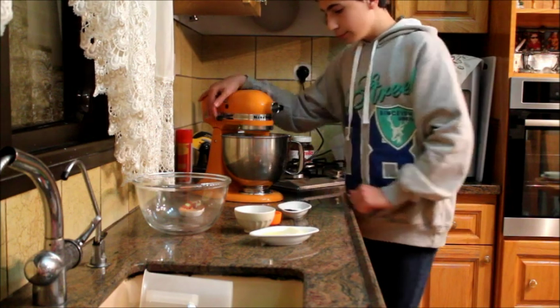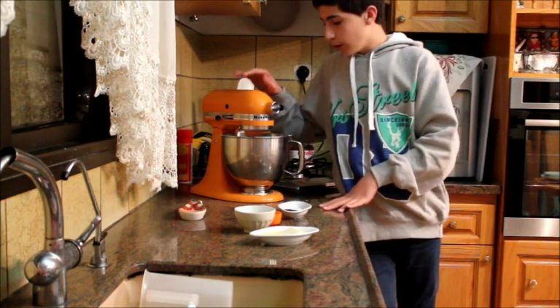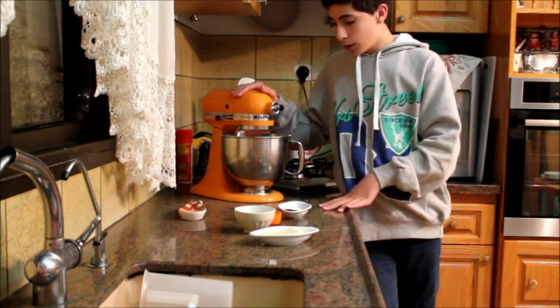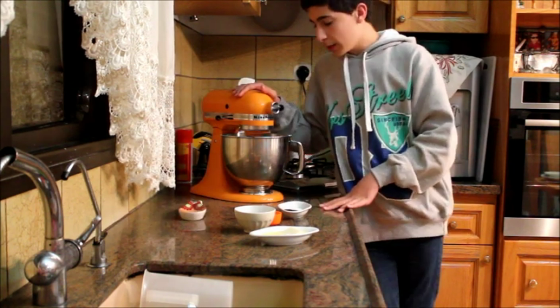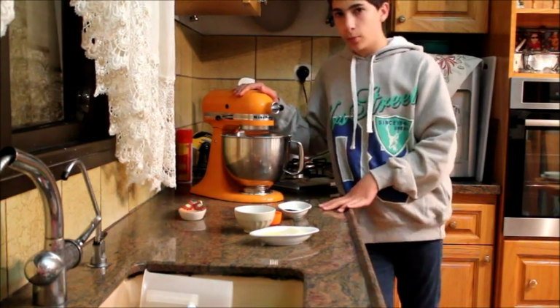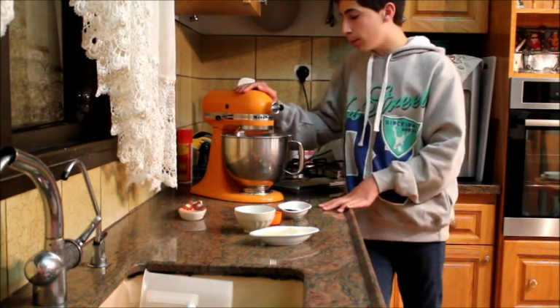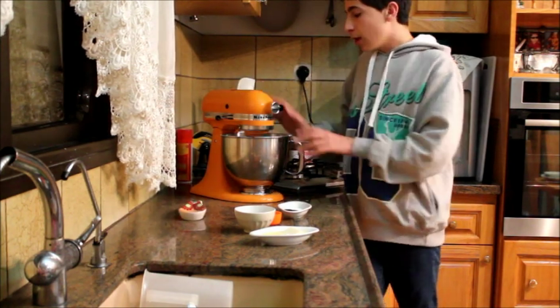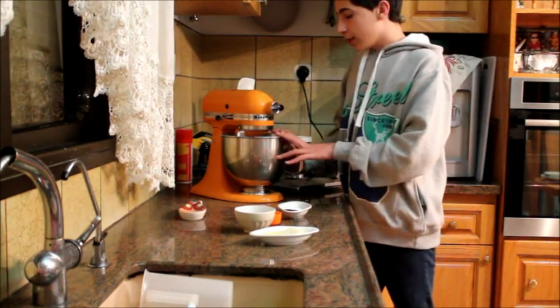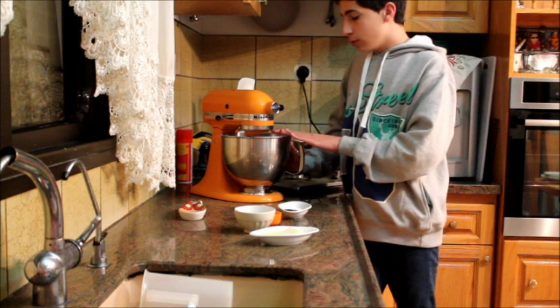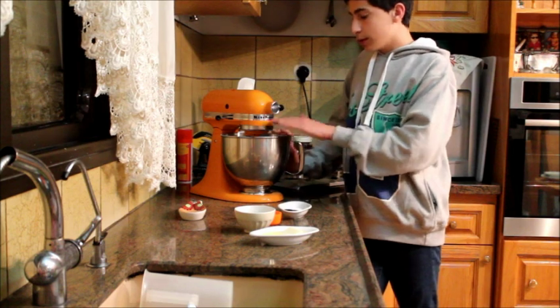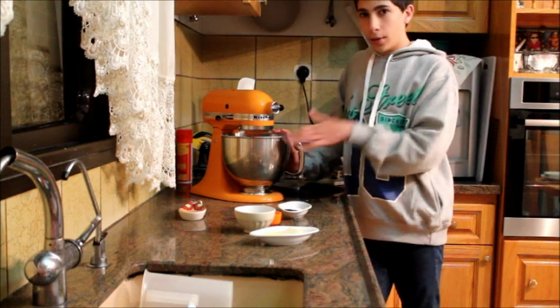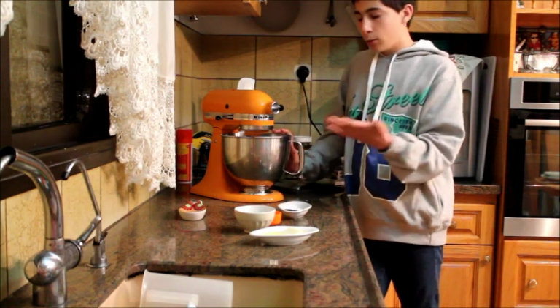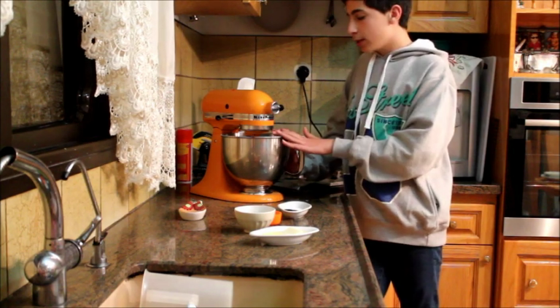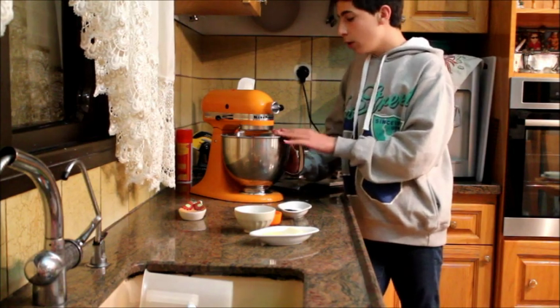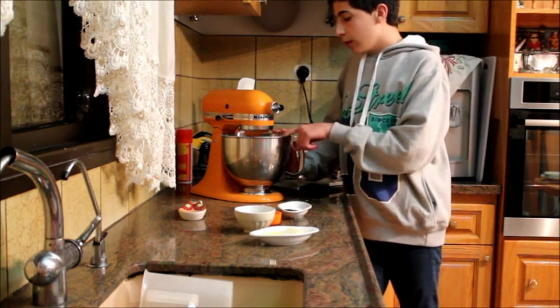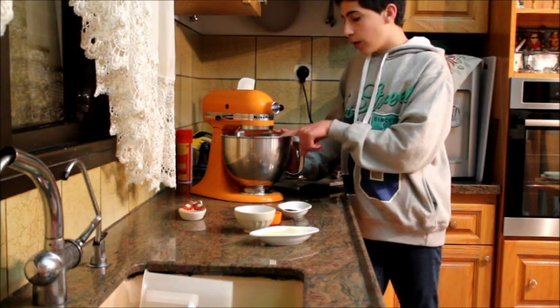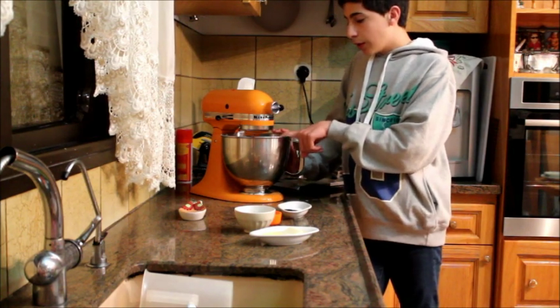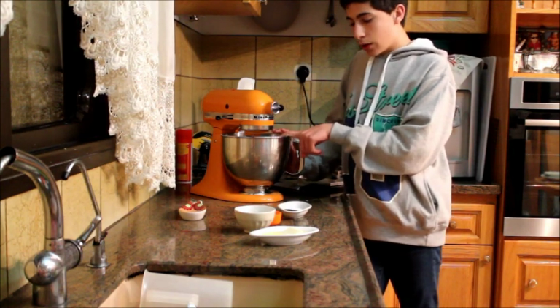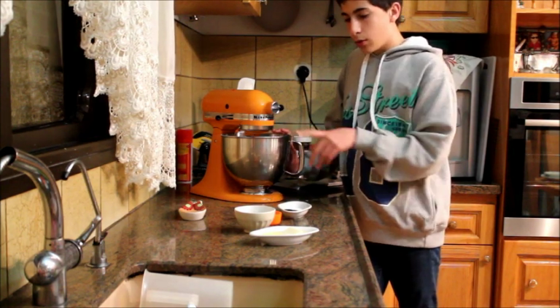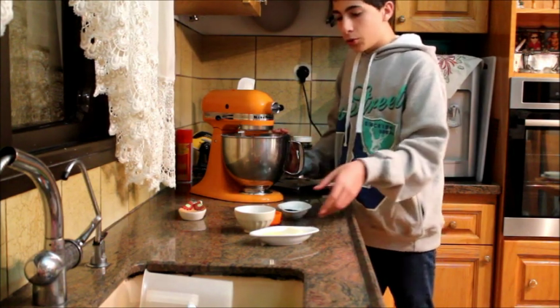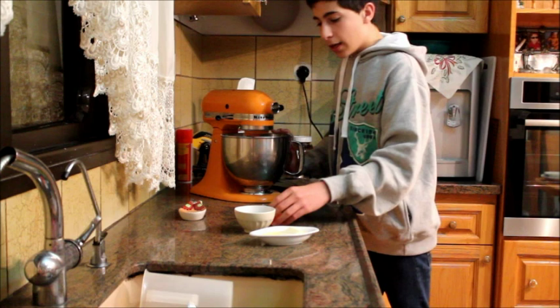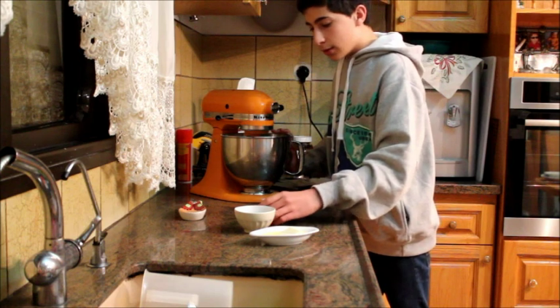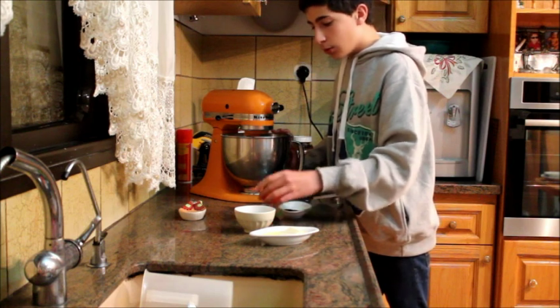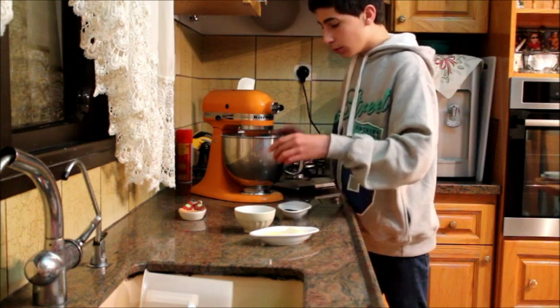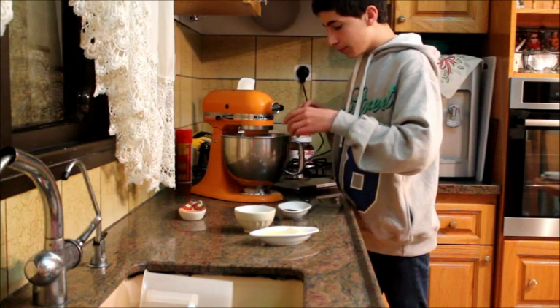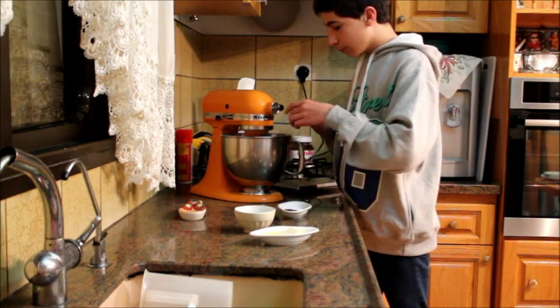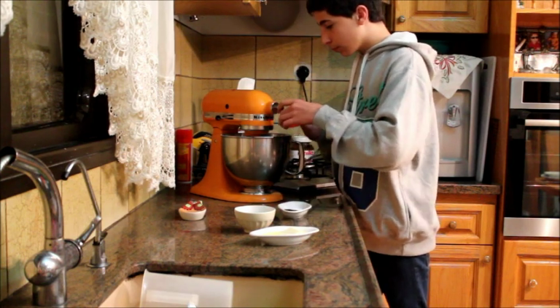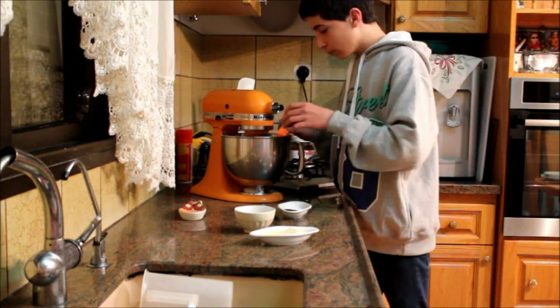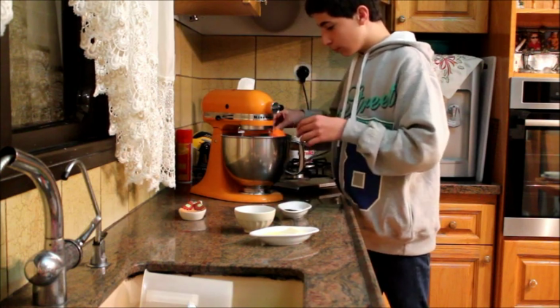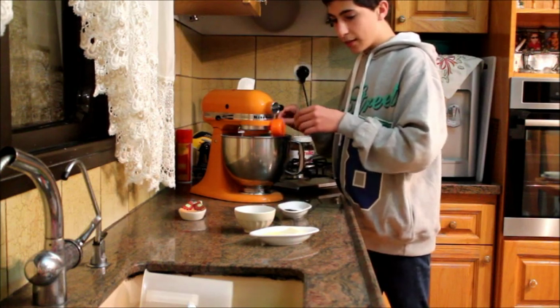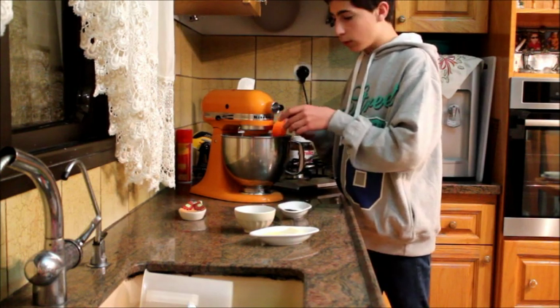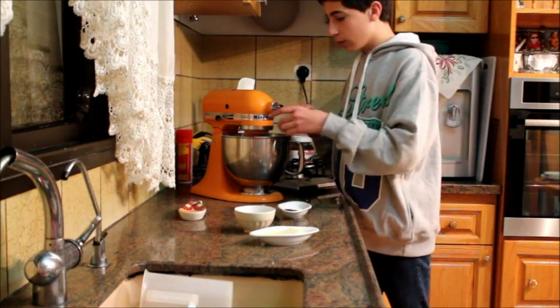I've mixed it for about one minute. As you can tell, this dough is very, very dry right now. We're just gonna add in the oil to add liquid so it combines better.